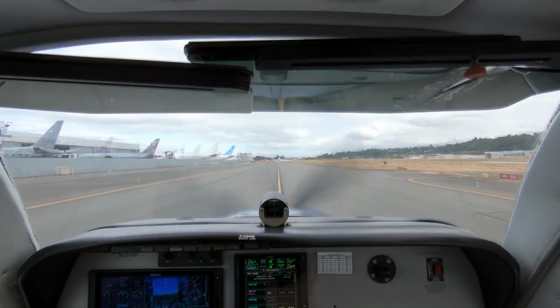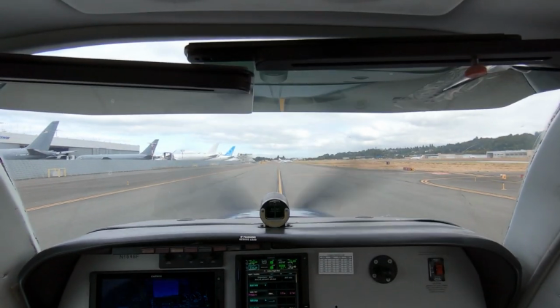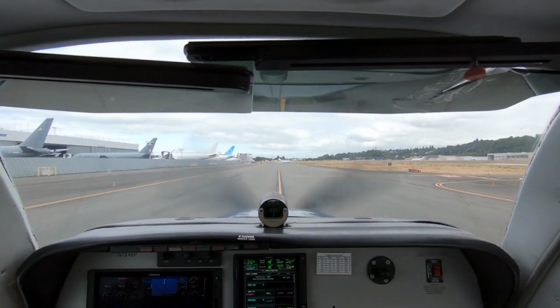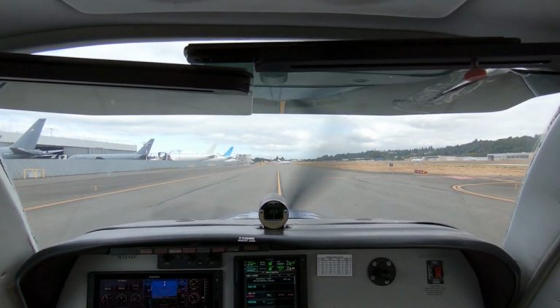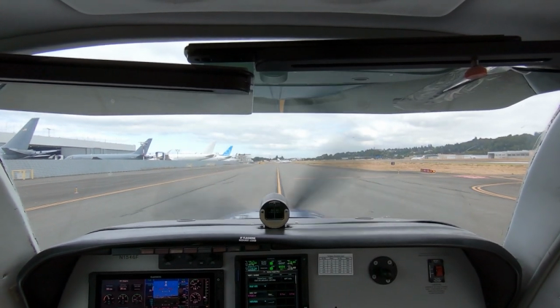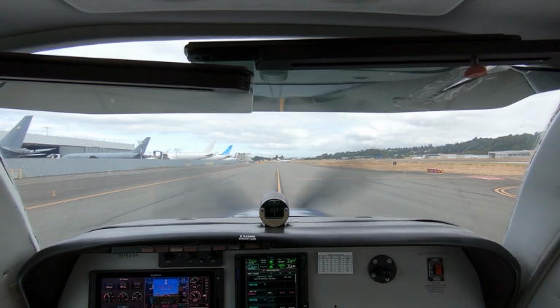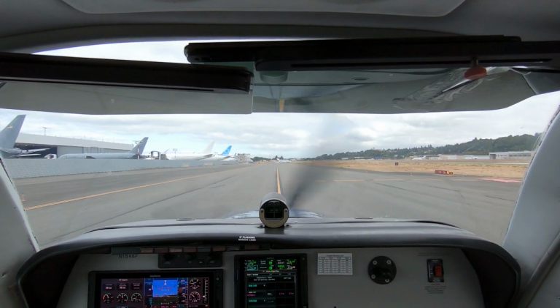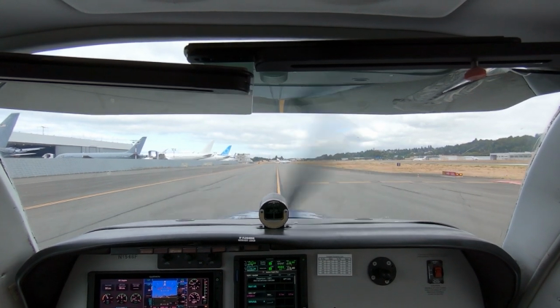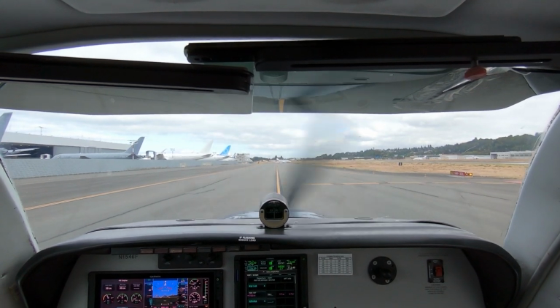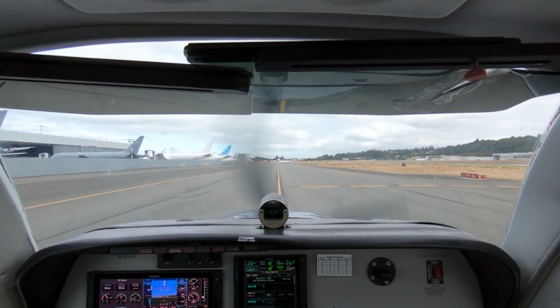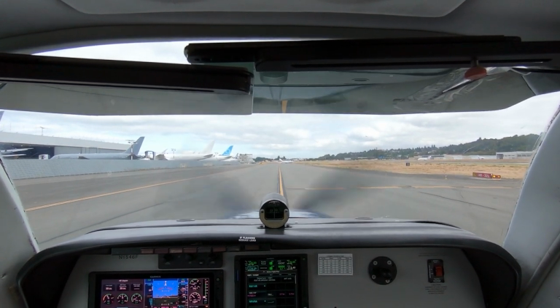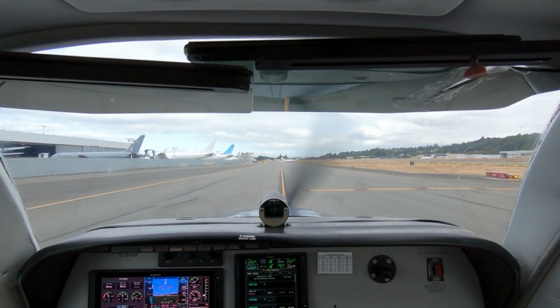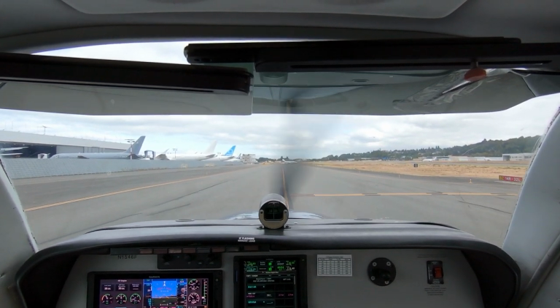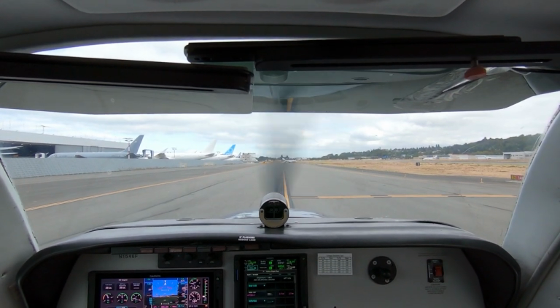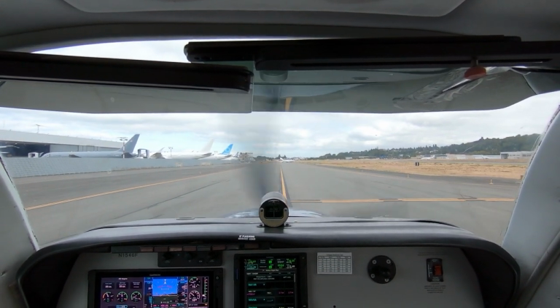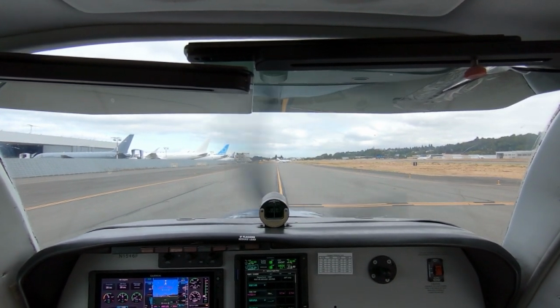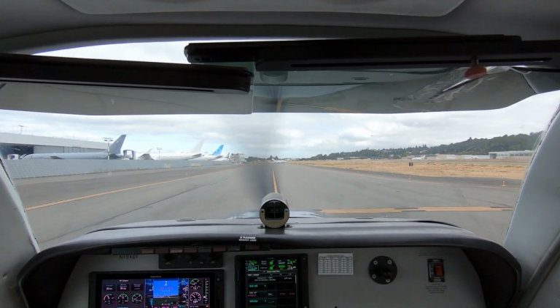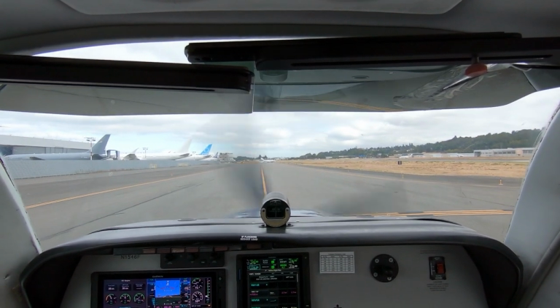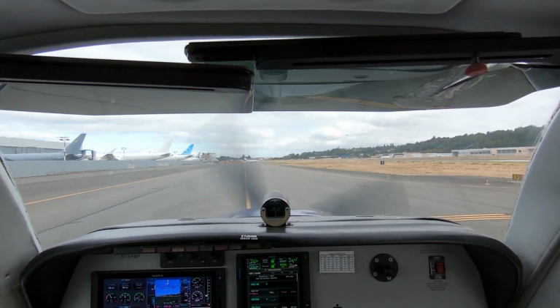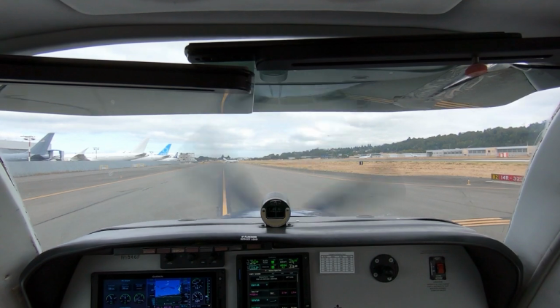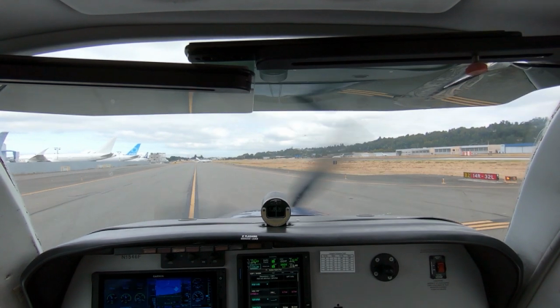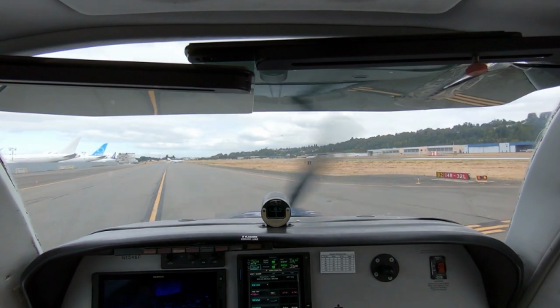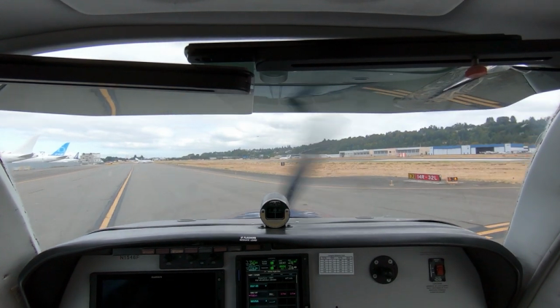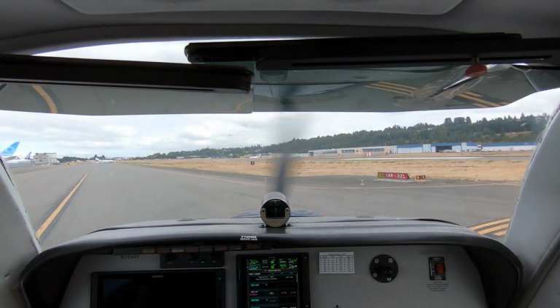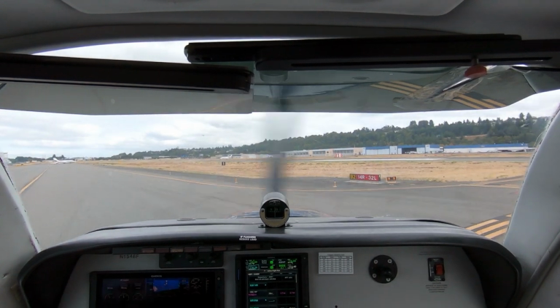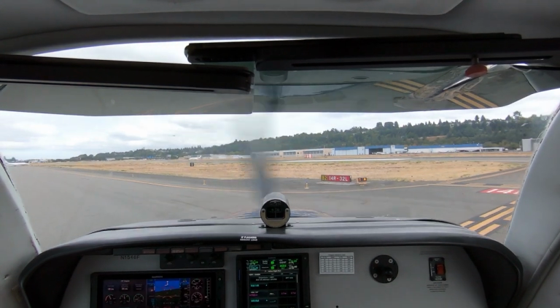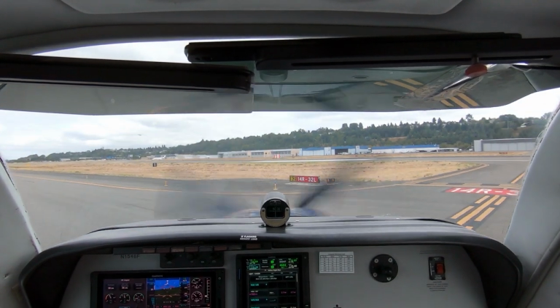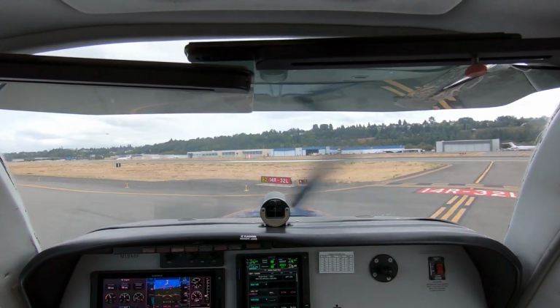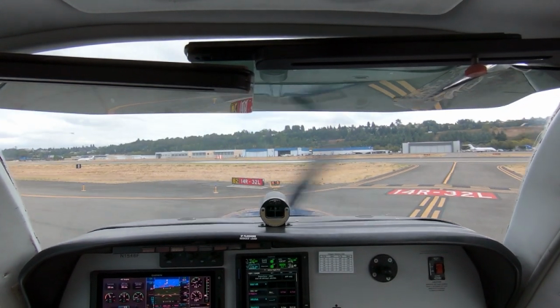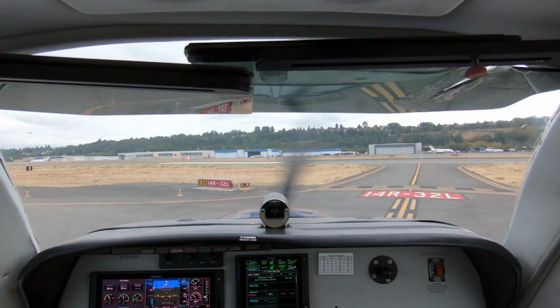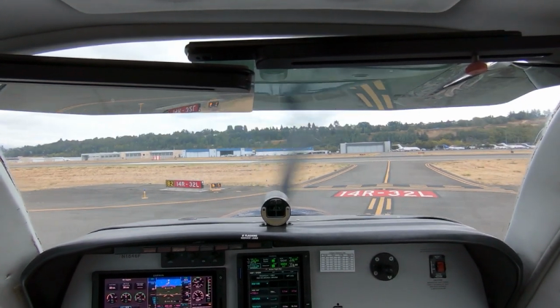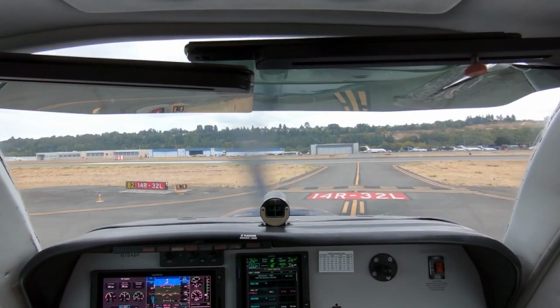Boeing Tower, Bonanza 1546 Foxtrot, at 14R, Bravo 2, IFR. Bonanza 1546 Foxtrot, Boeing Tower, hold short runway 14R, Bravo 2. Hold short 14R, Bravo 2, Bonanza 1546 Foxtrot.